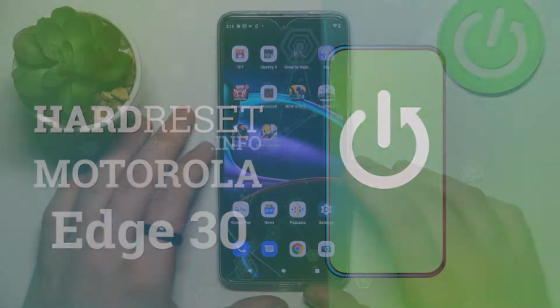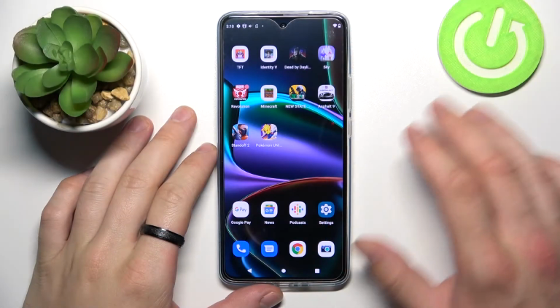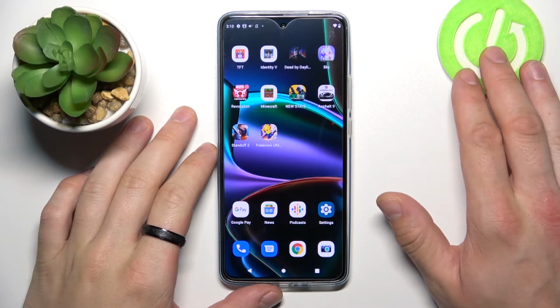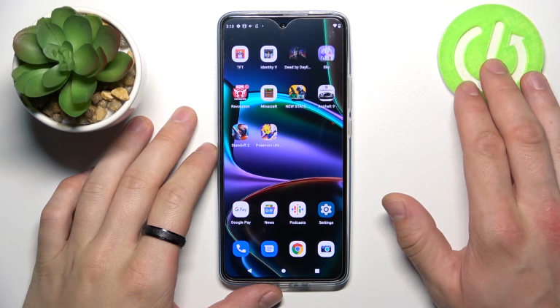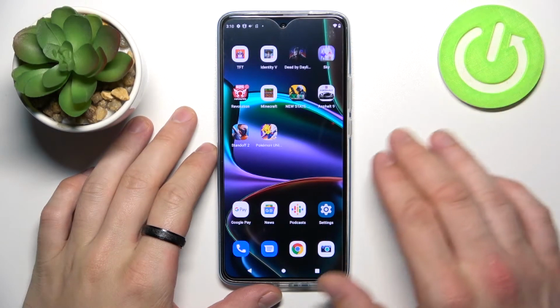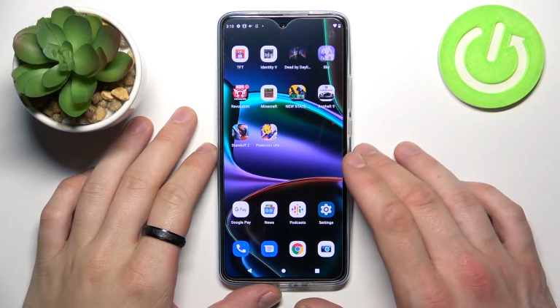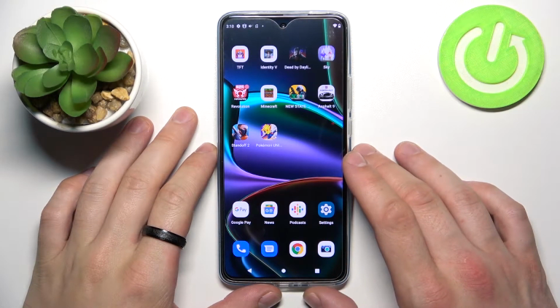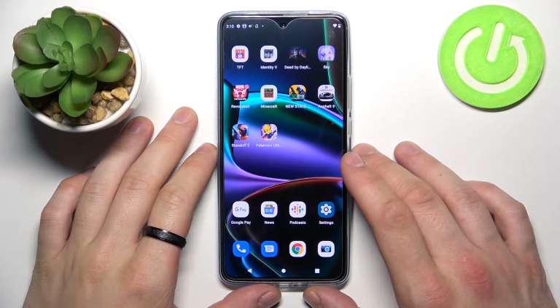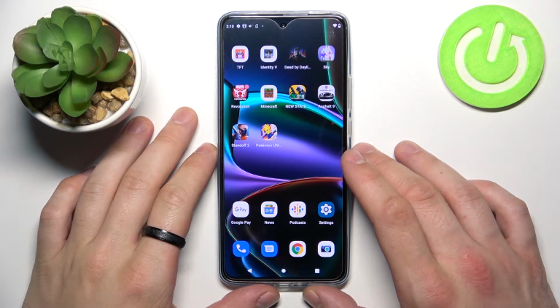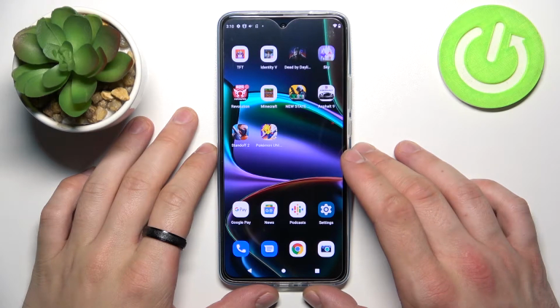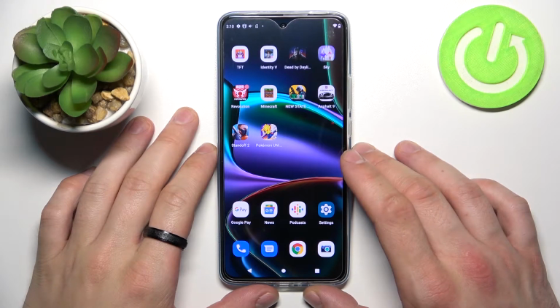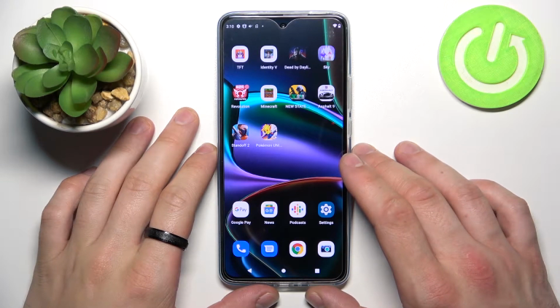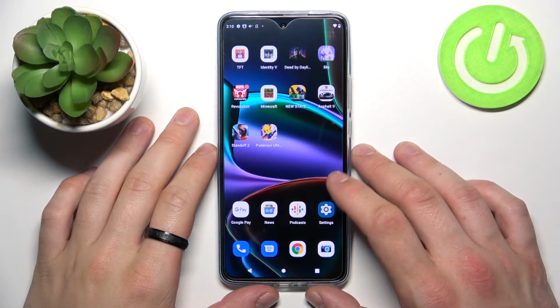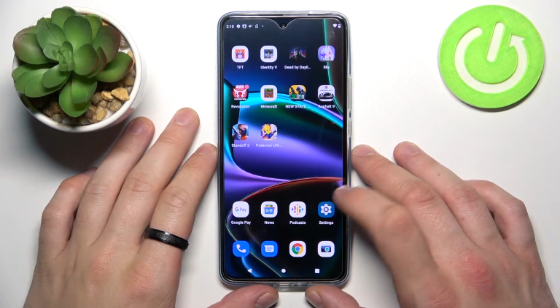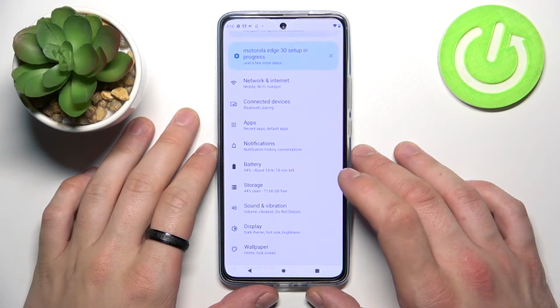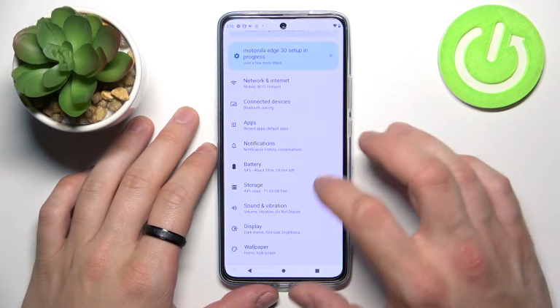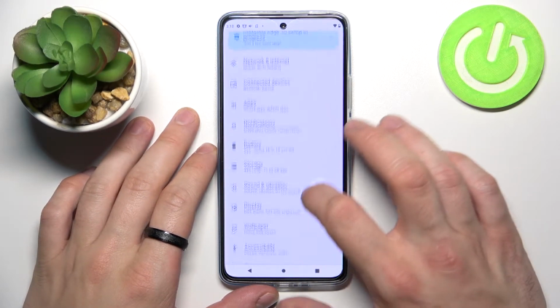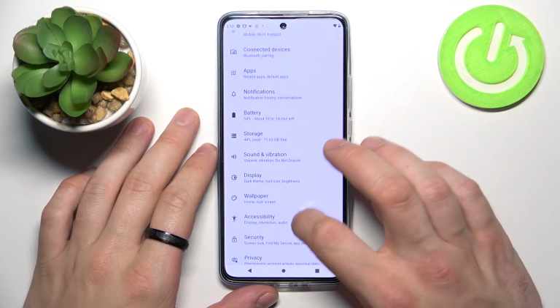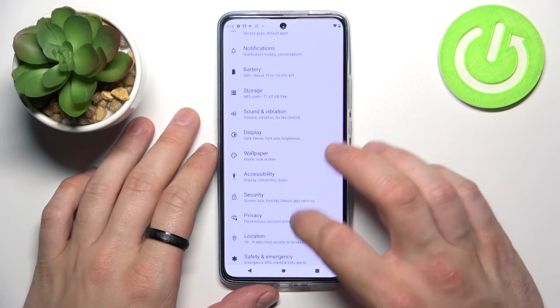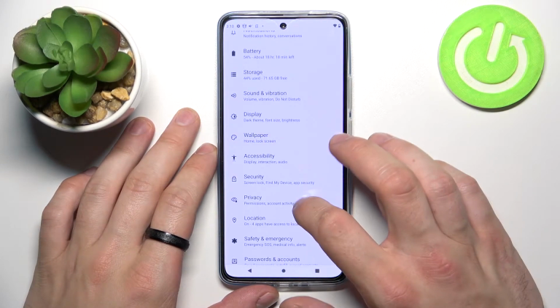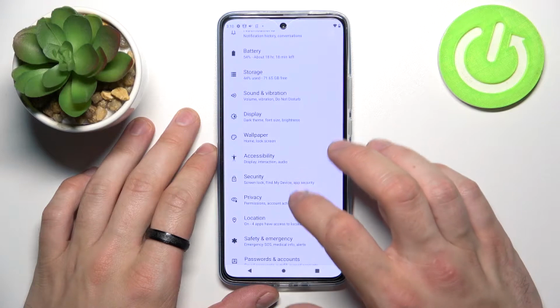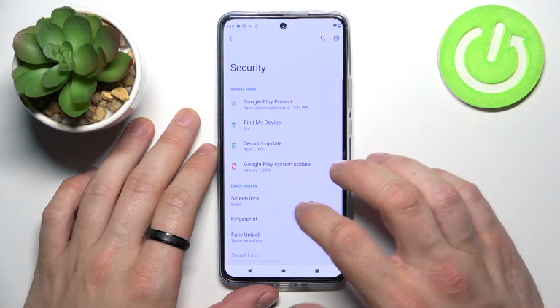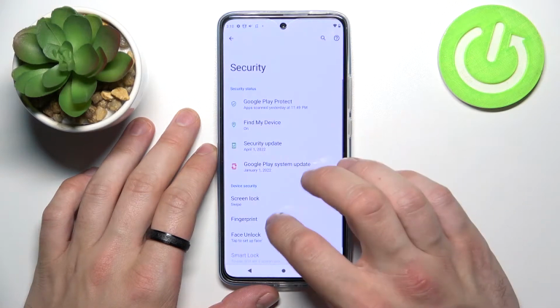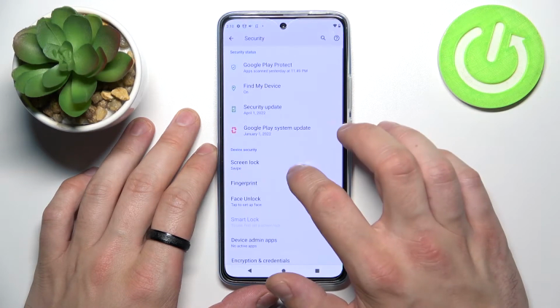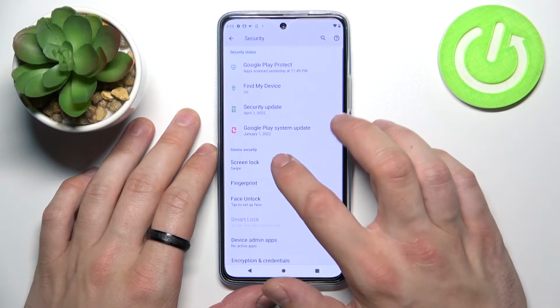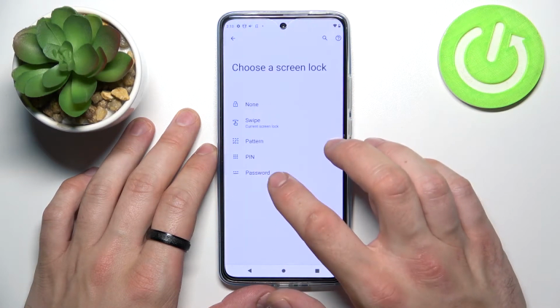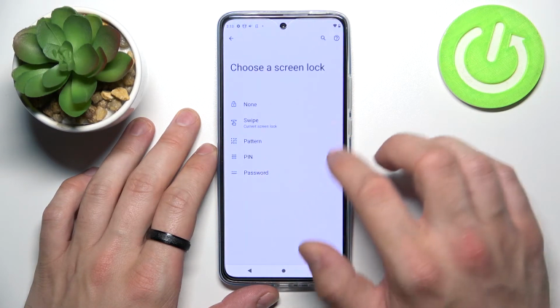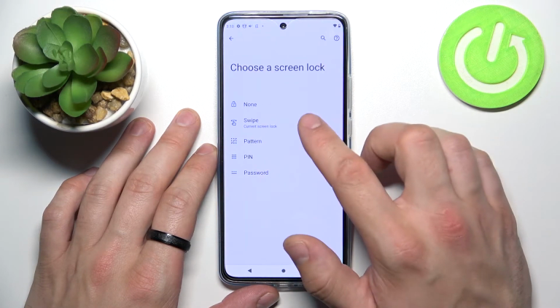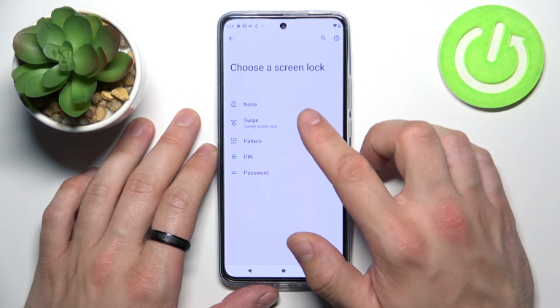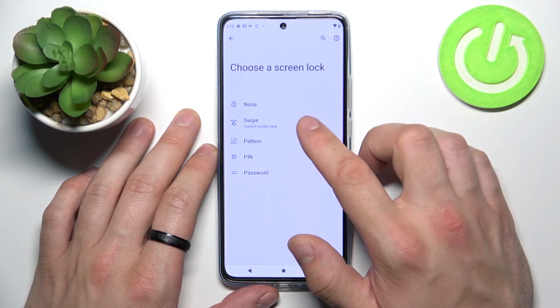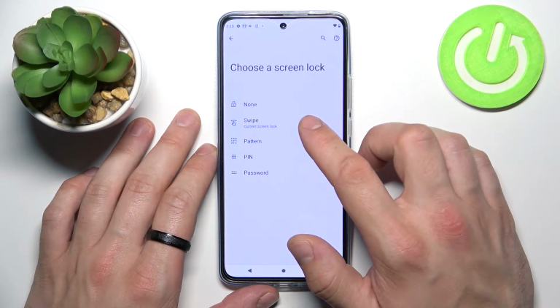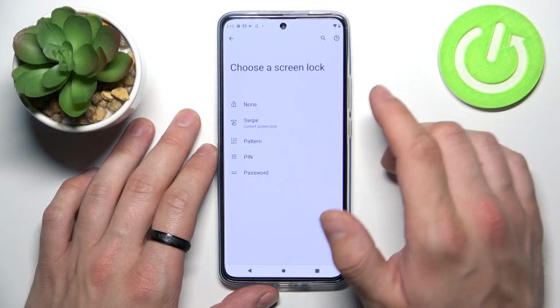Hello, in front of me I've got the Motorola Edge 30. In this video I'll show you all unlock methods. To begin, let's go to Settings, enter Security, and go to Screen Lock. As you can see right here, we've got five types of screen locks.